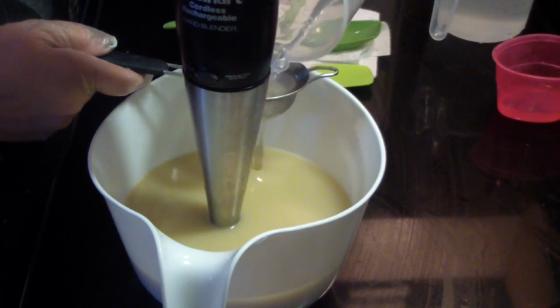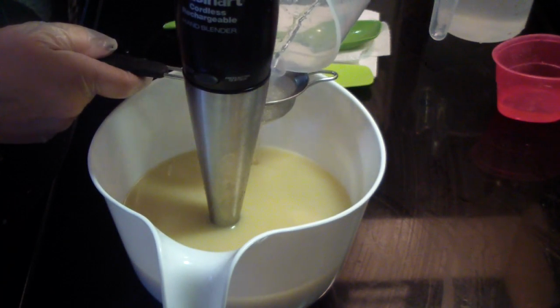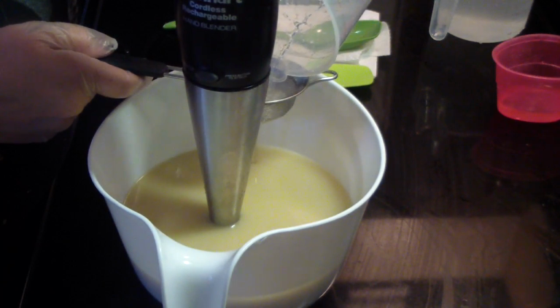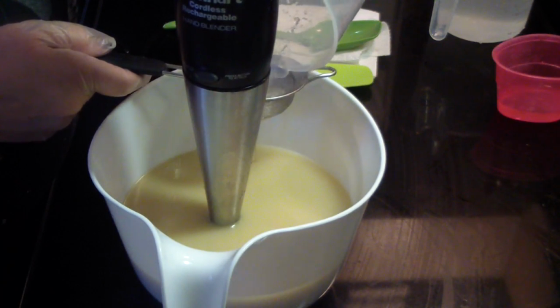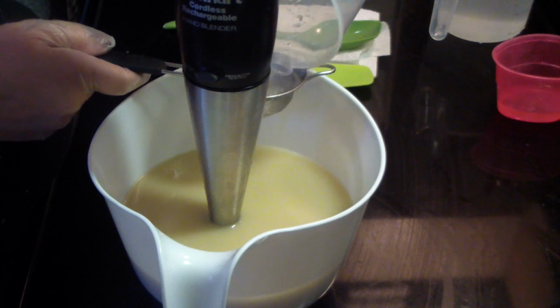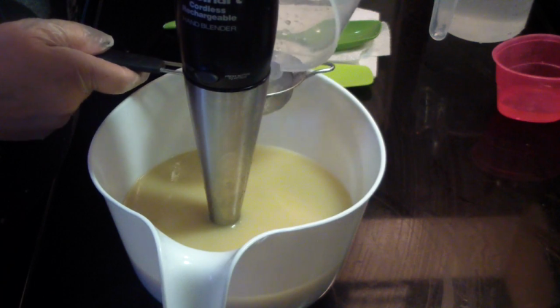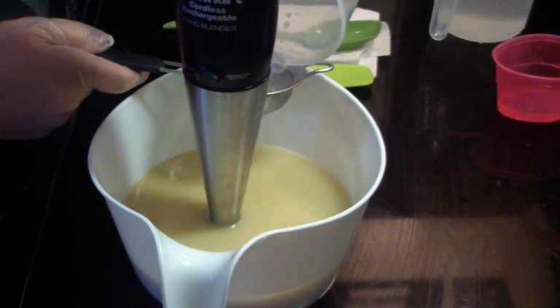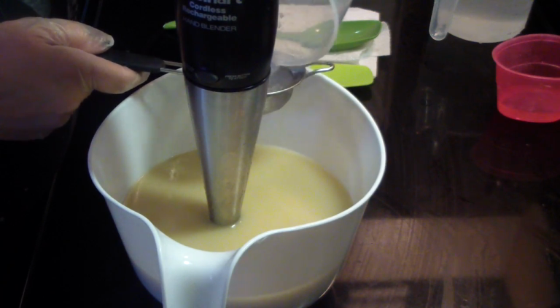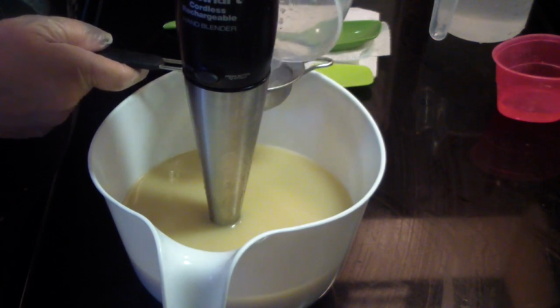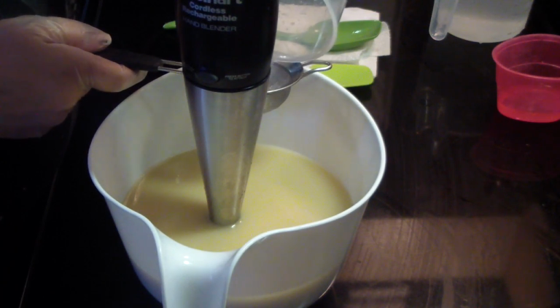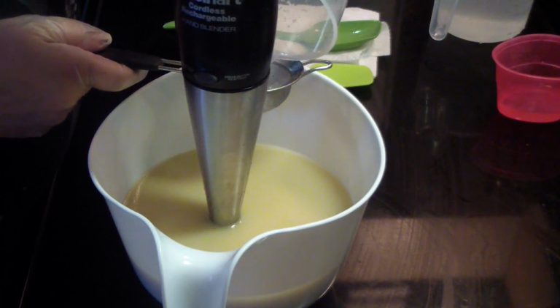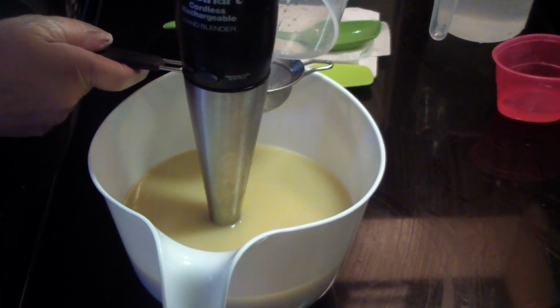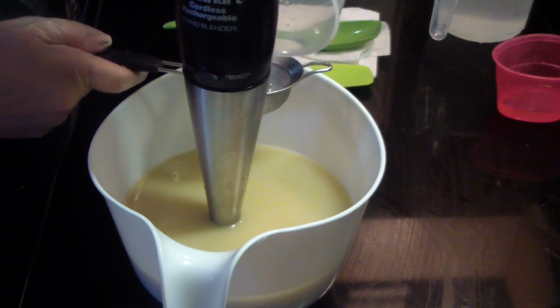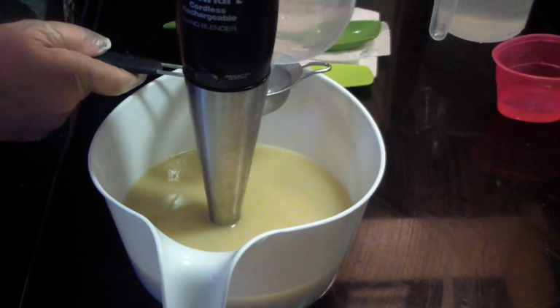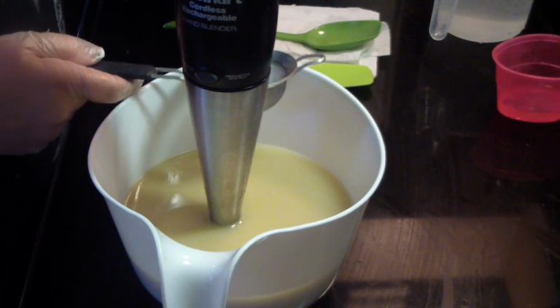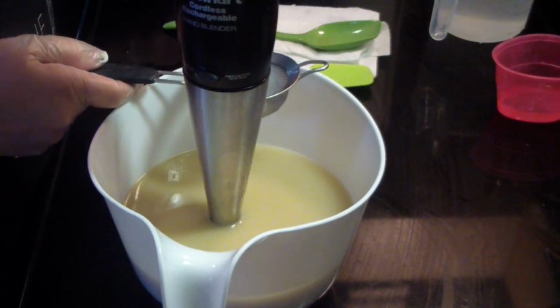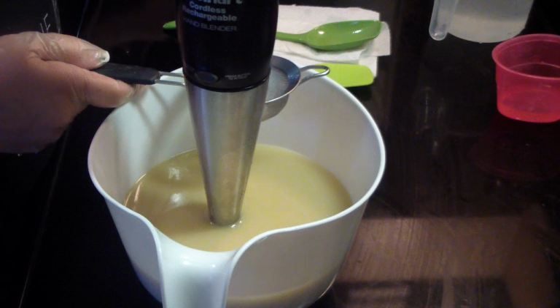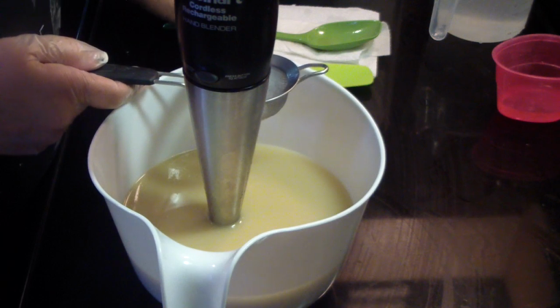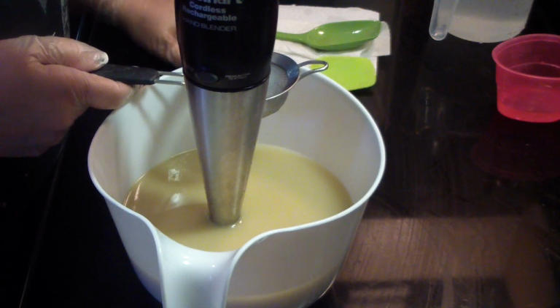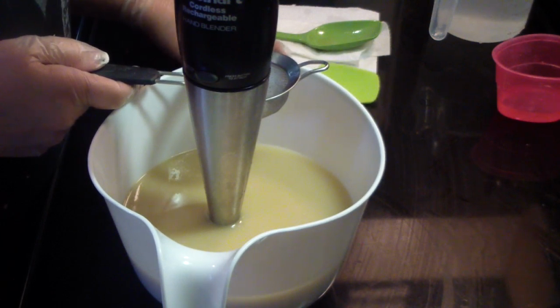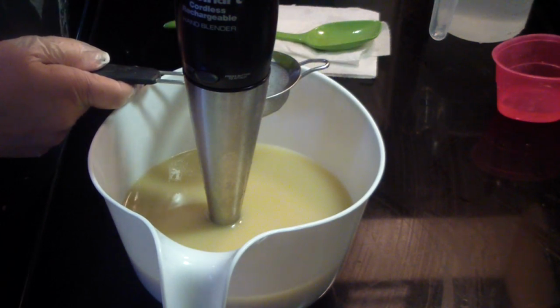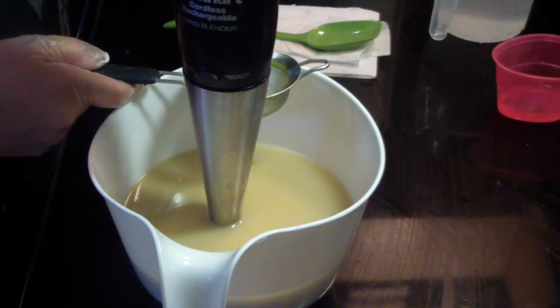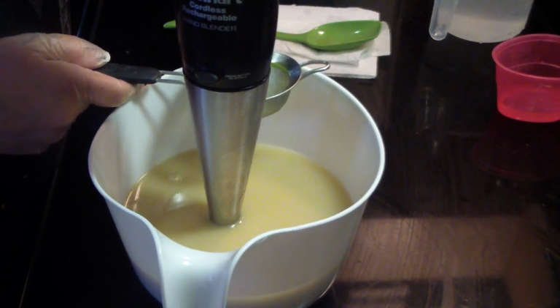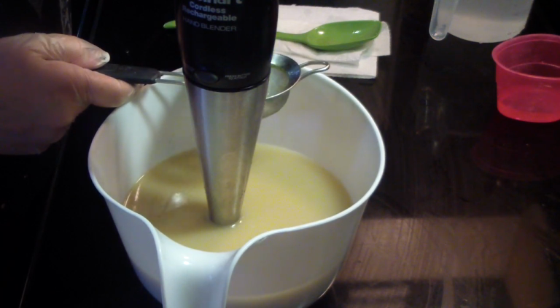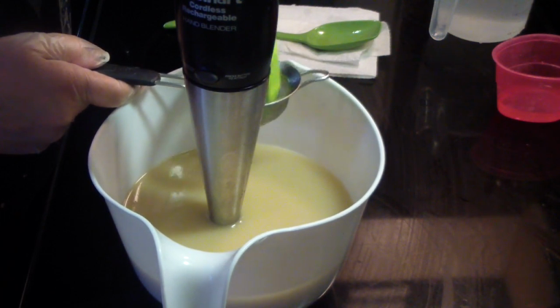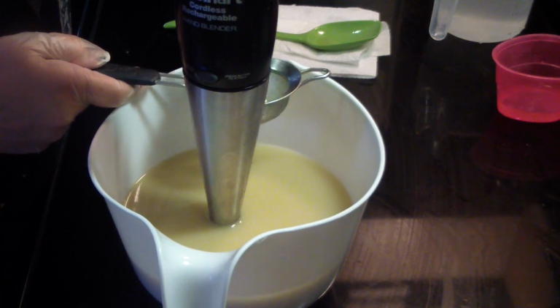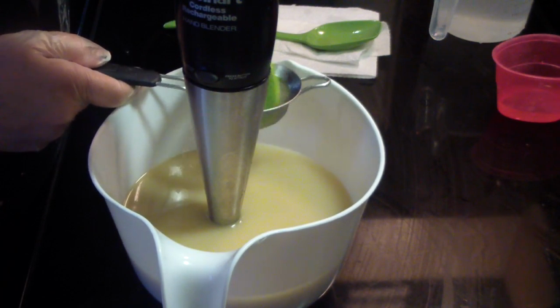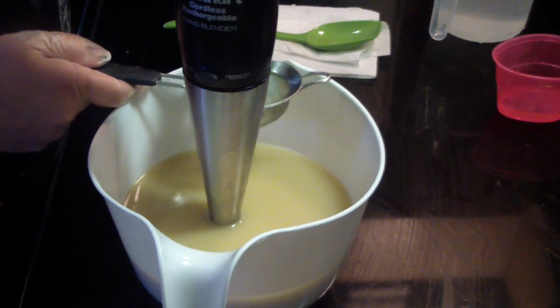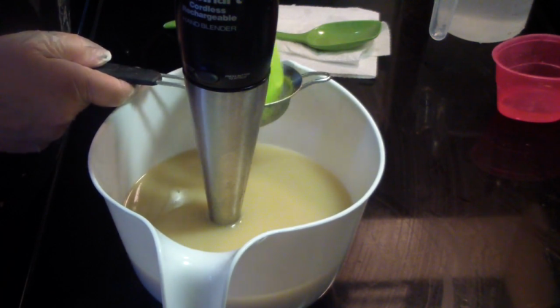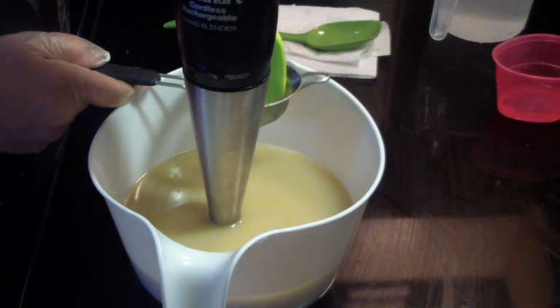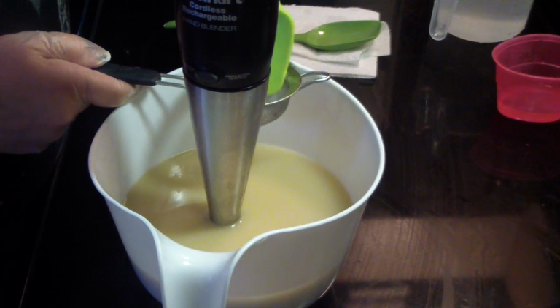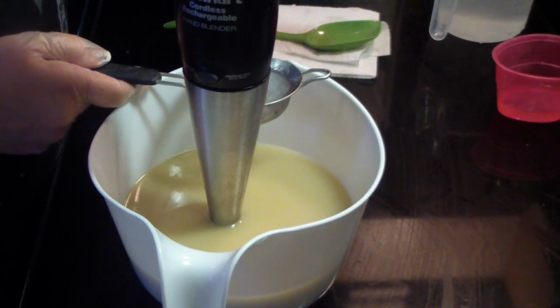This is raw tussle silk — it's unprocessed, it's in the raw state. So there are little bits and pieces in there that you need to strain out.